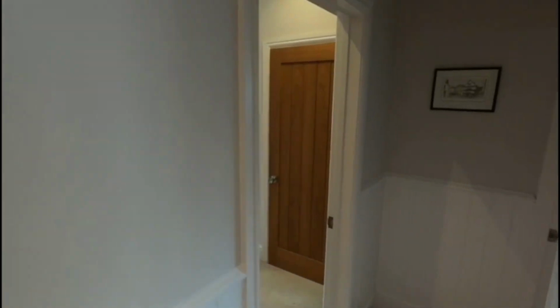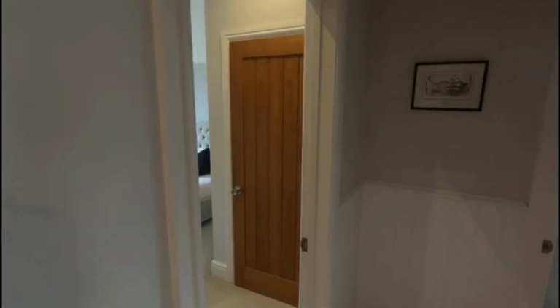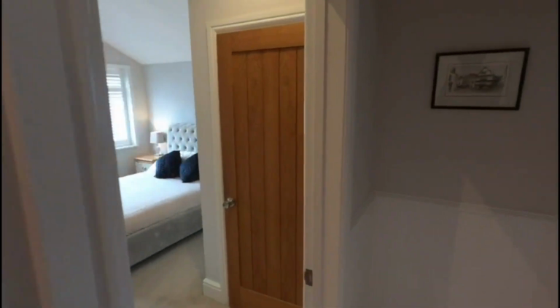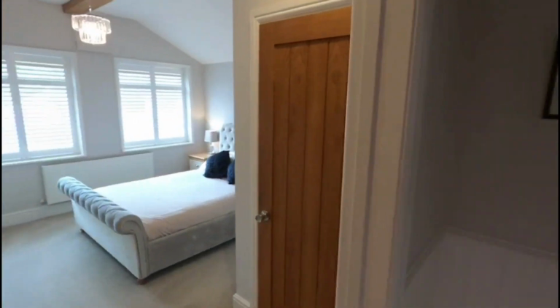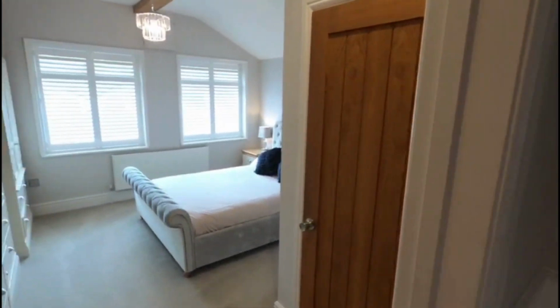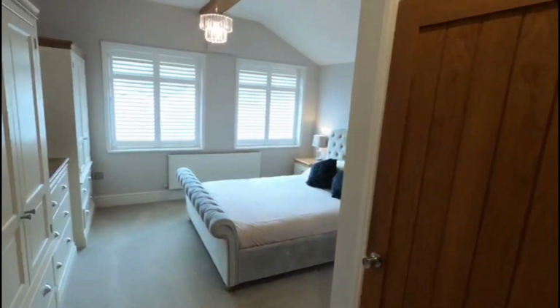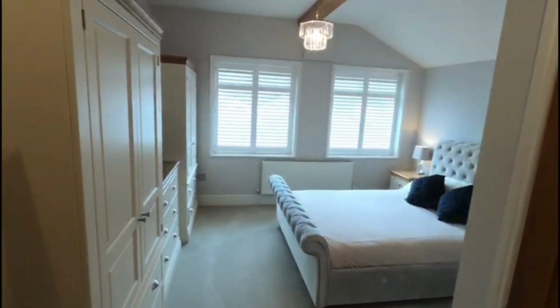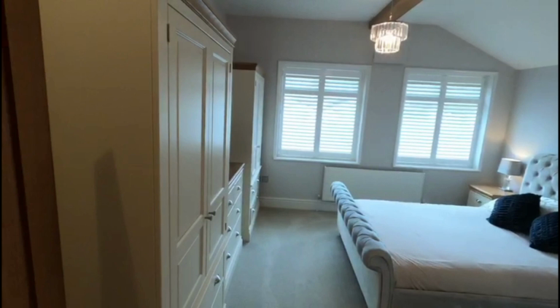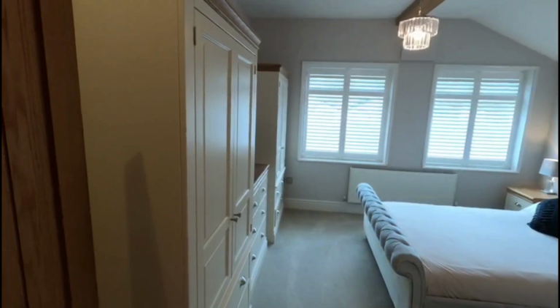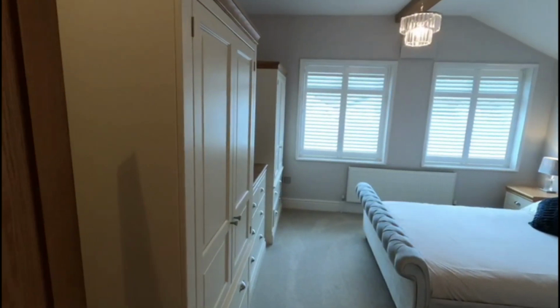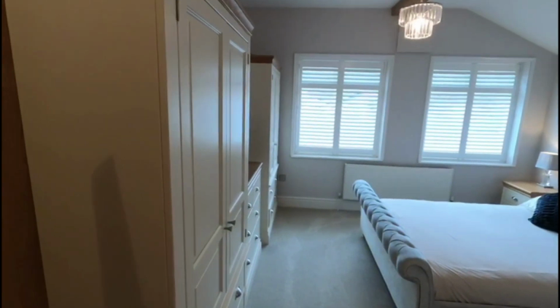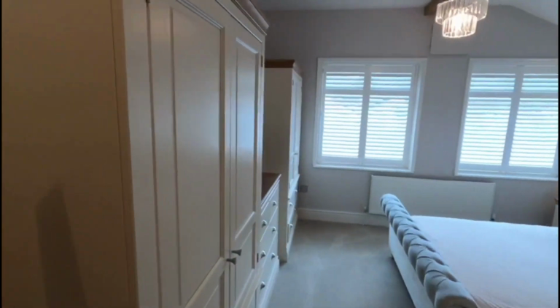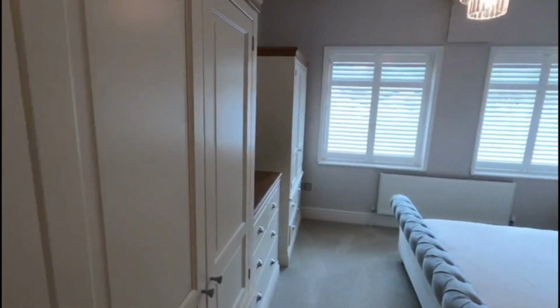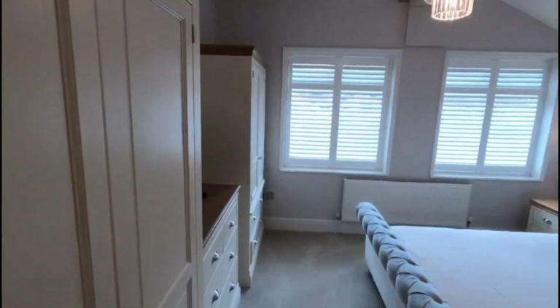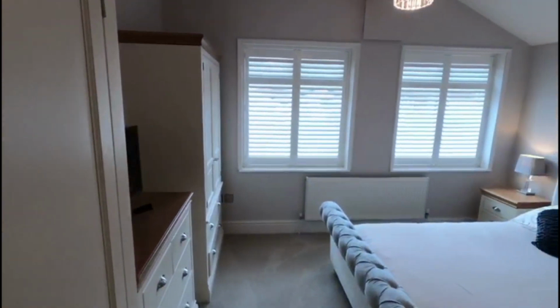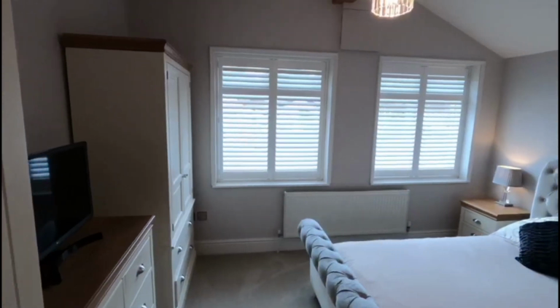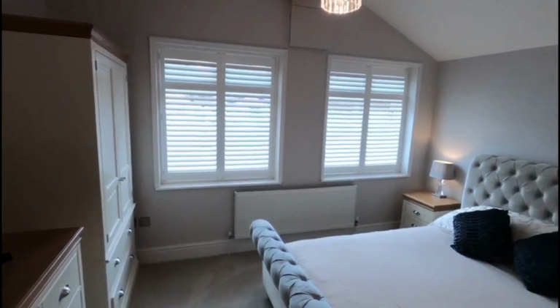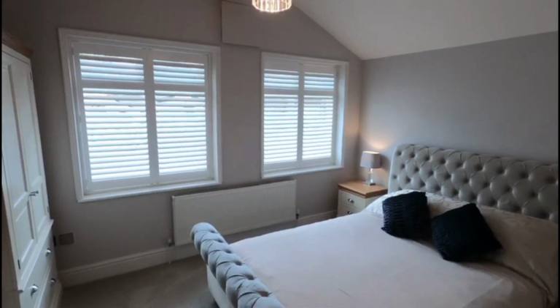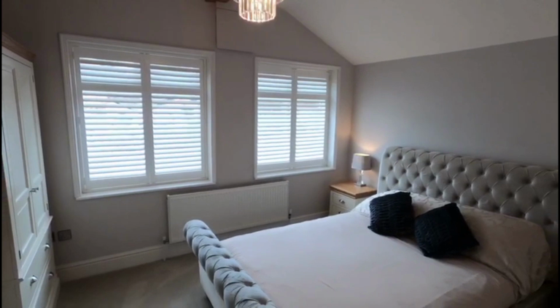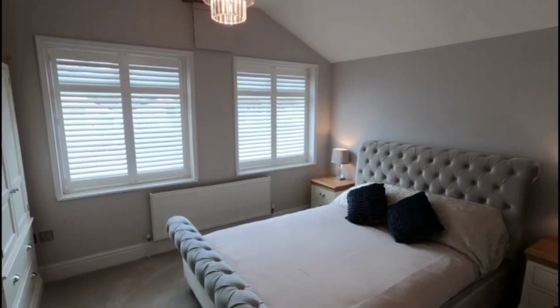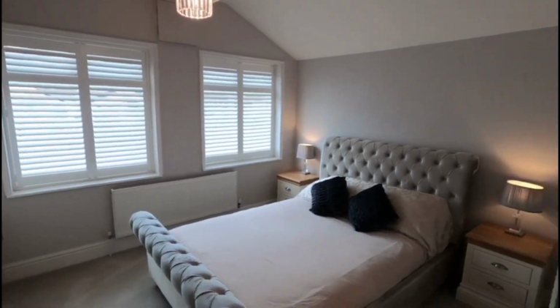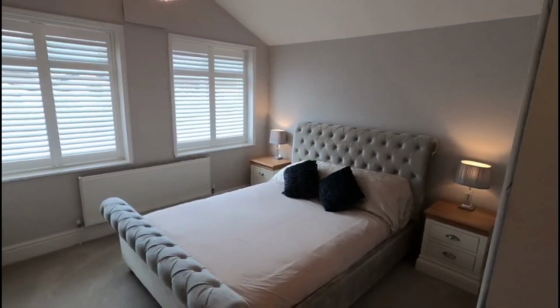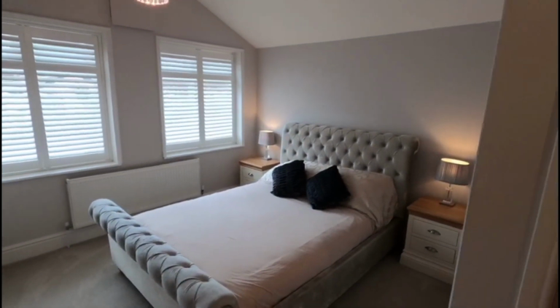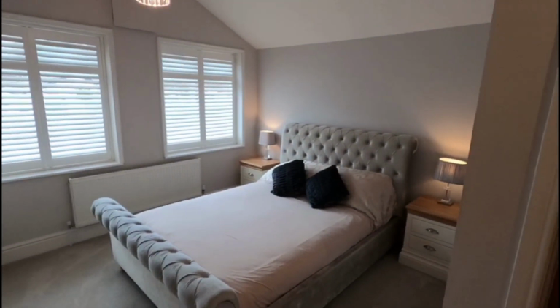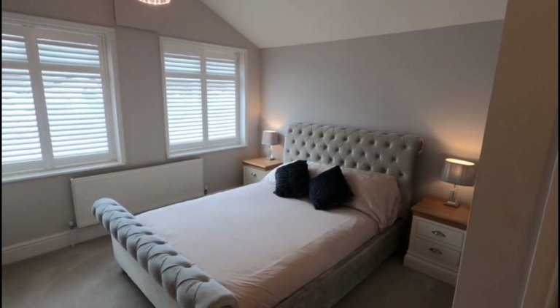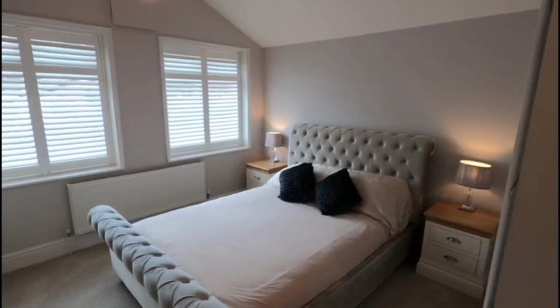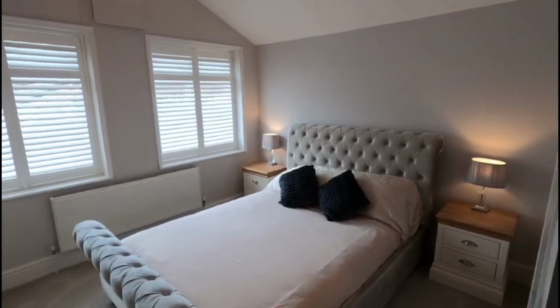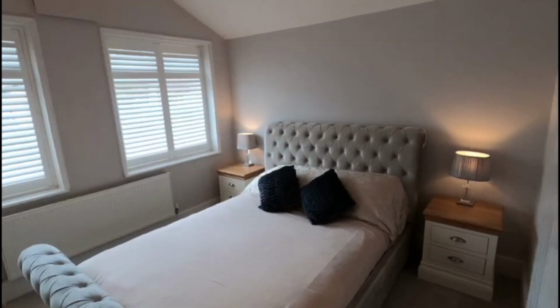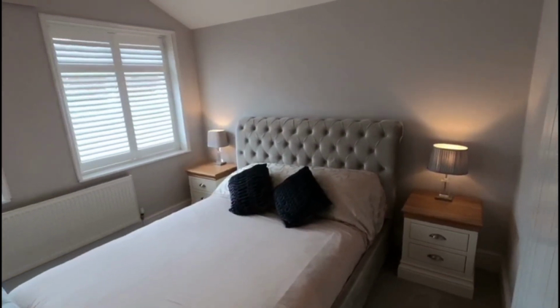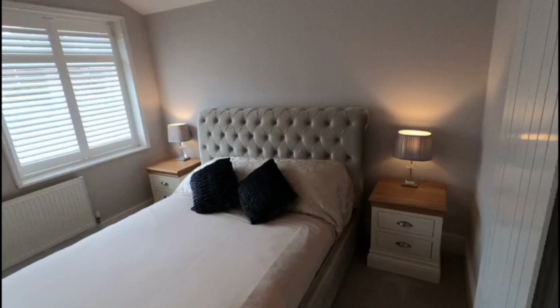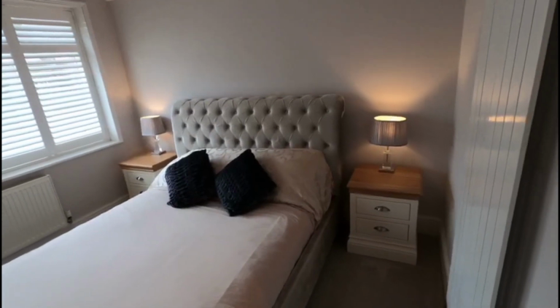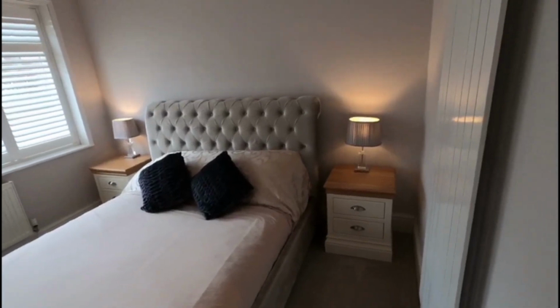So here we are in bedroom number one, the main bedroom of the property — a wonderful, wonderful sized room. You've got the ensuite here as well, which is so vitally important, and you've got those two lovely big picture windows at the front there. Beautifully finished.